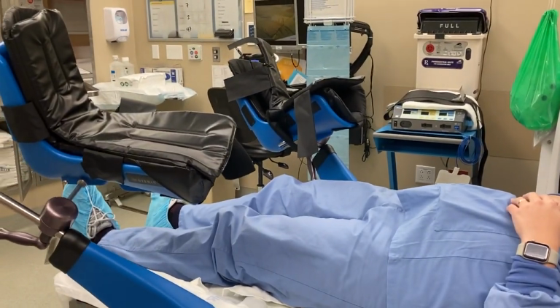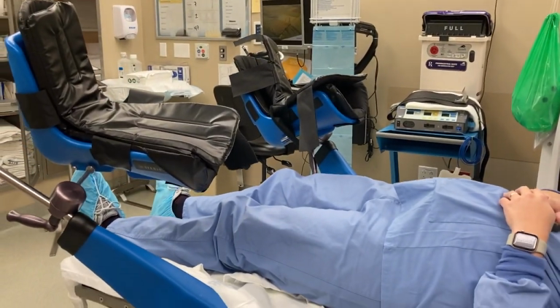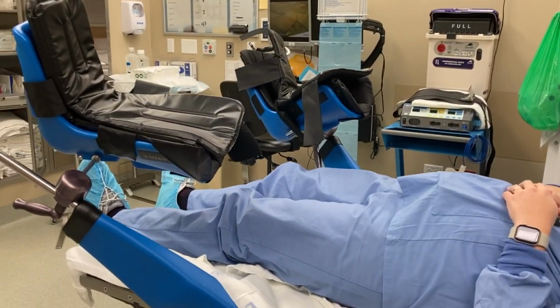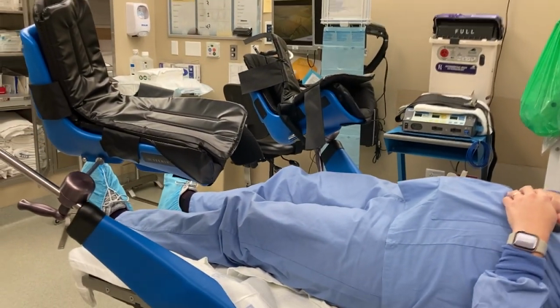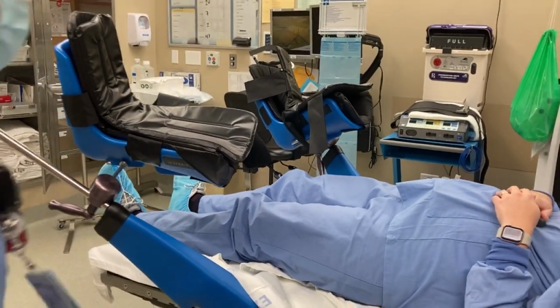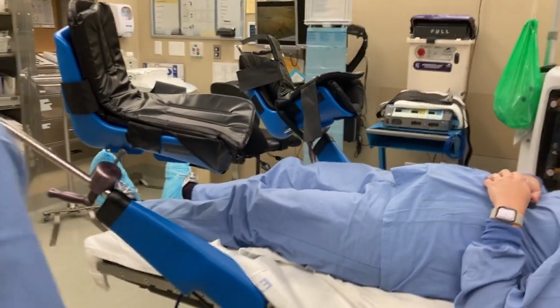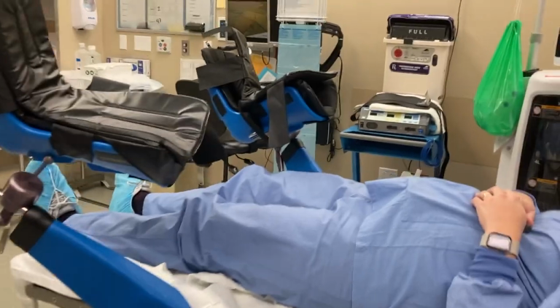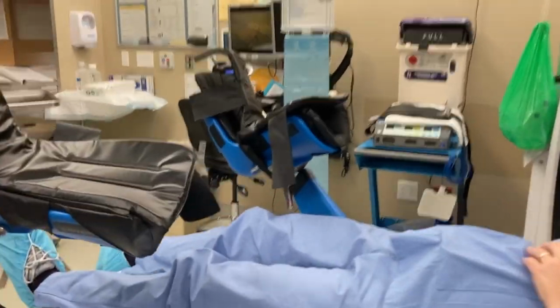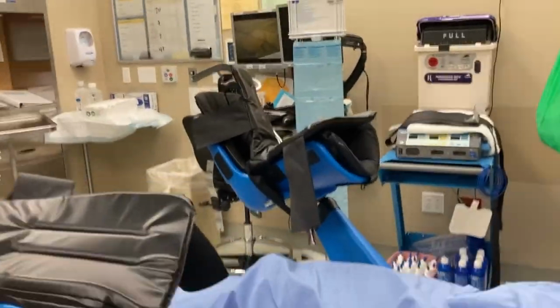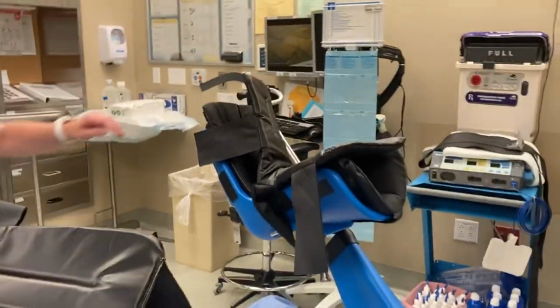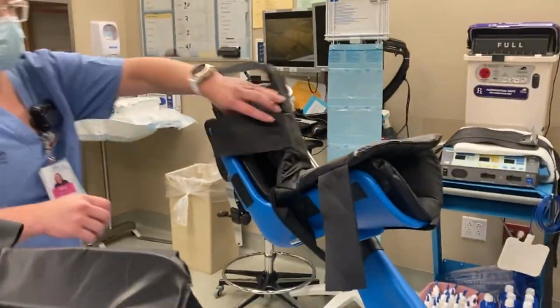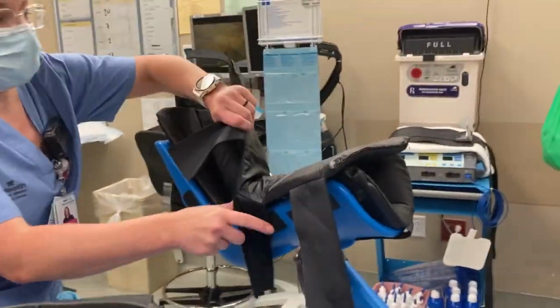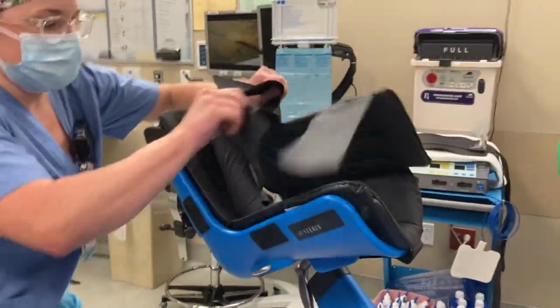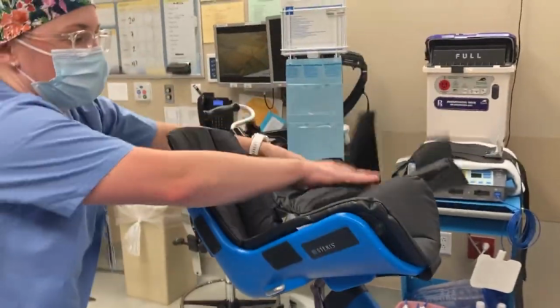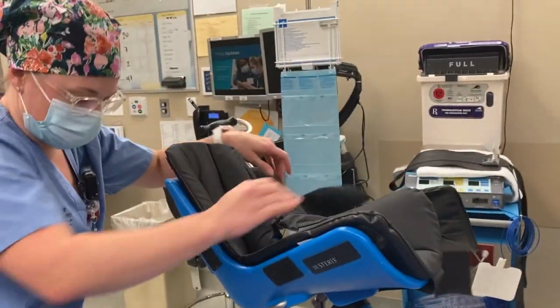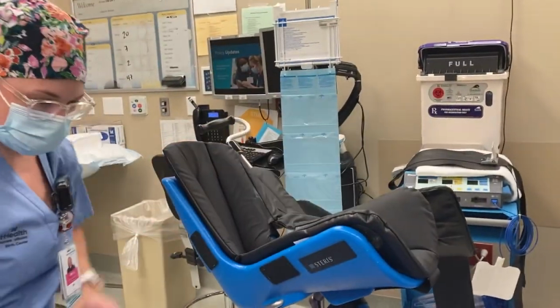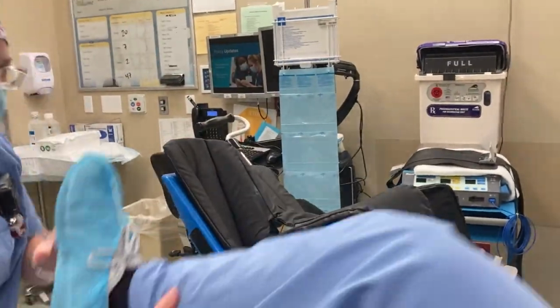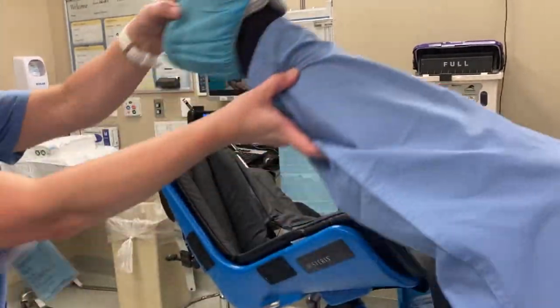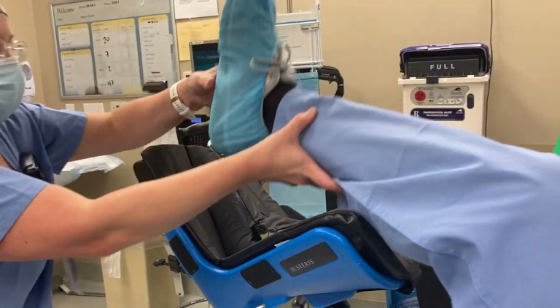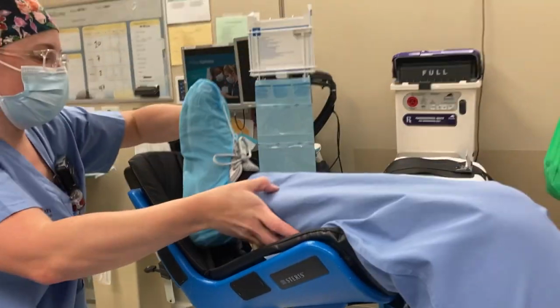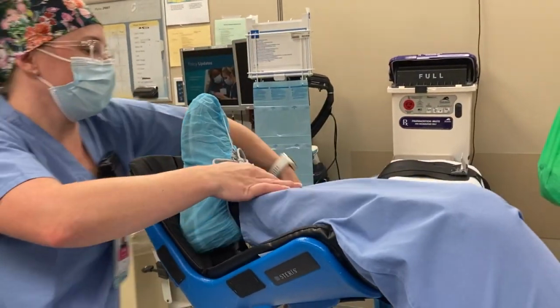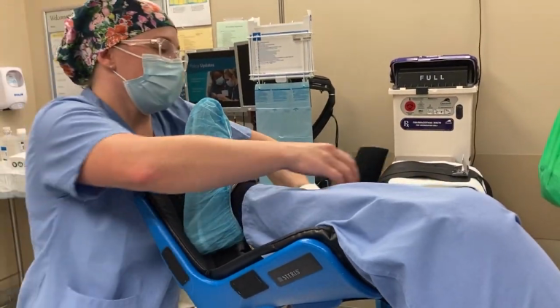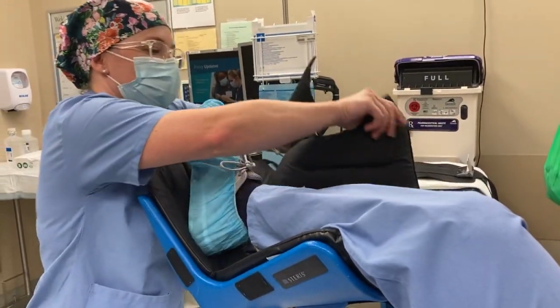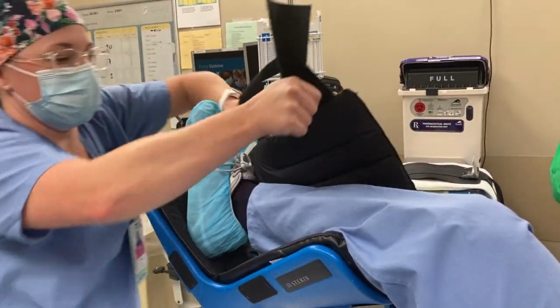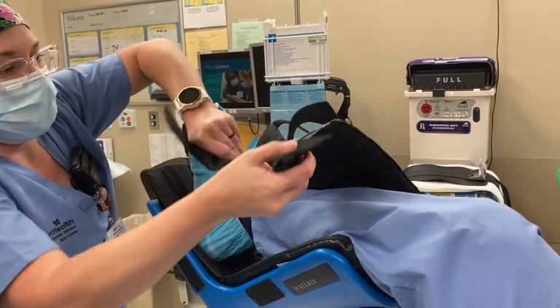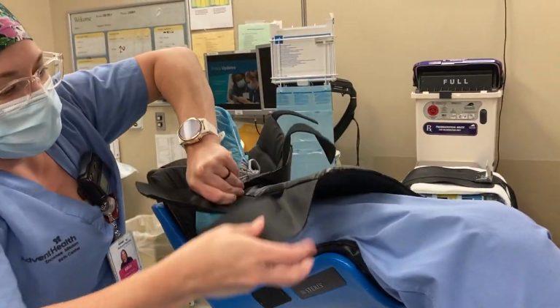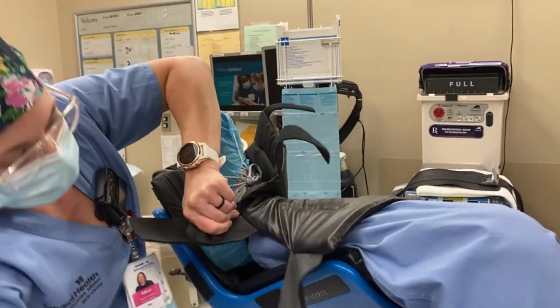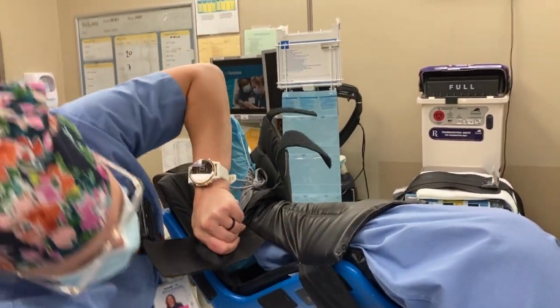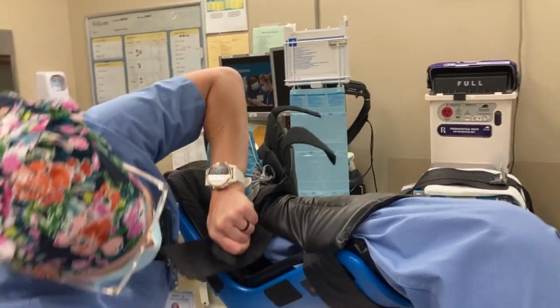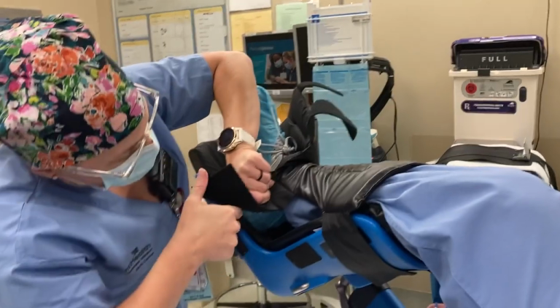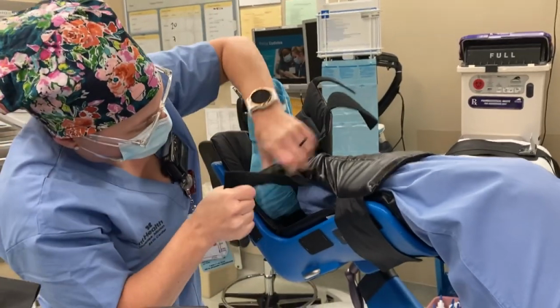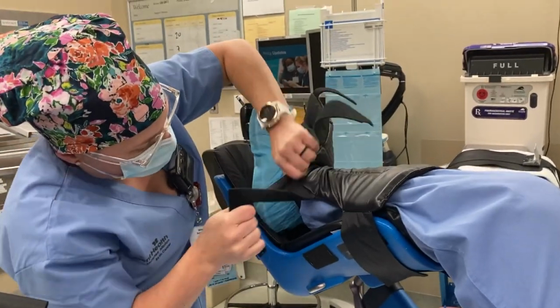So let's put her legs up. The boots have a layer to protect the skin. You lift that top layer up, wrap it over her legs, and Velcro it in.